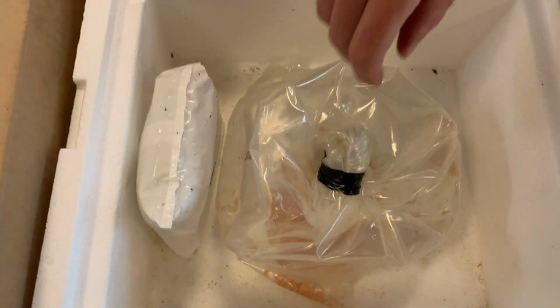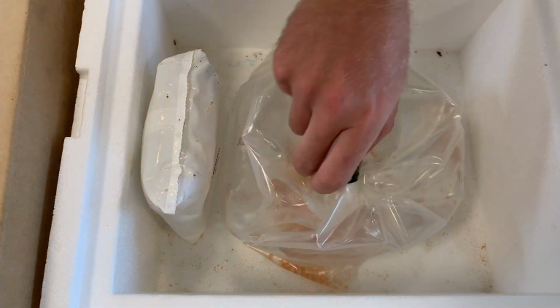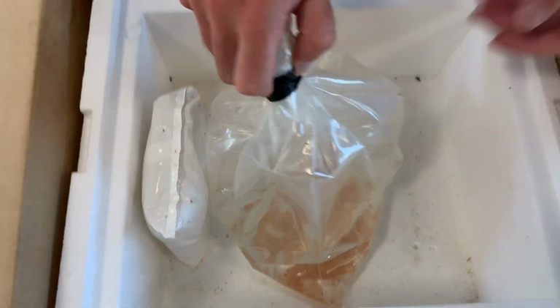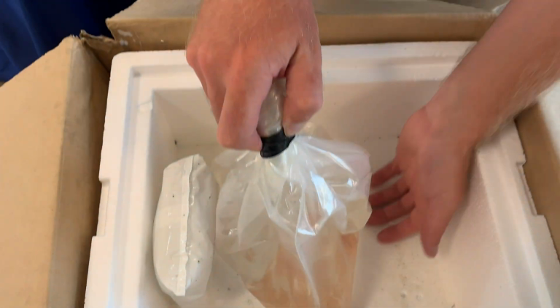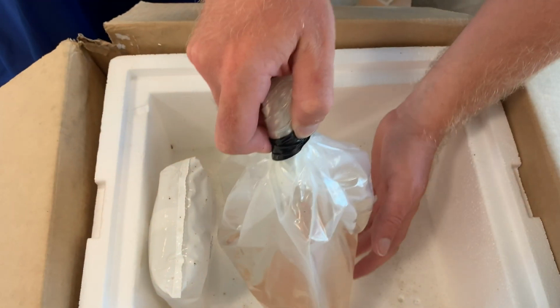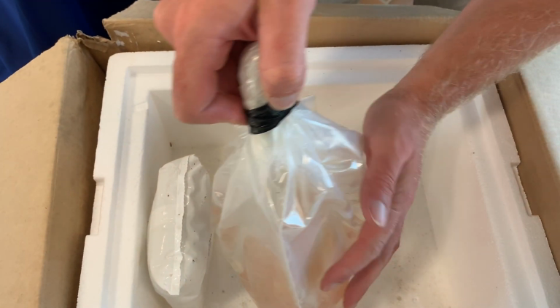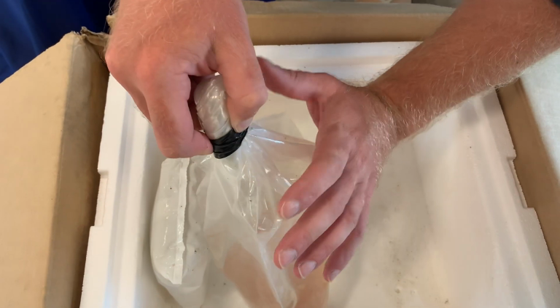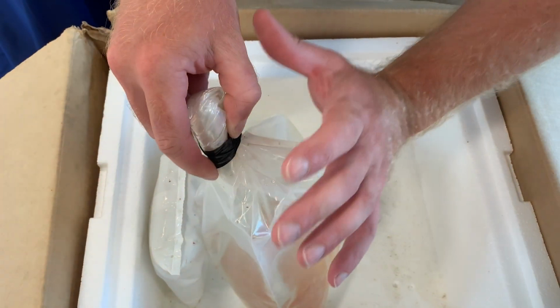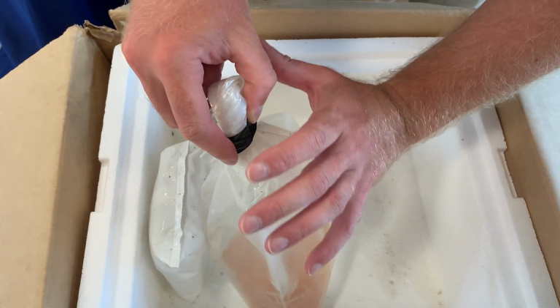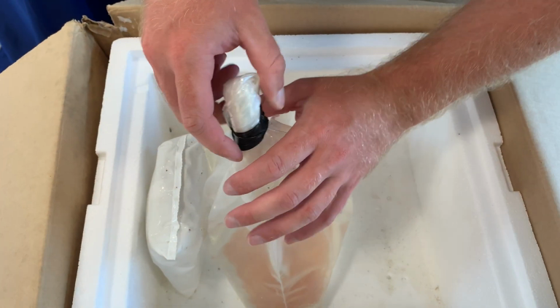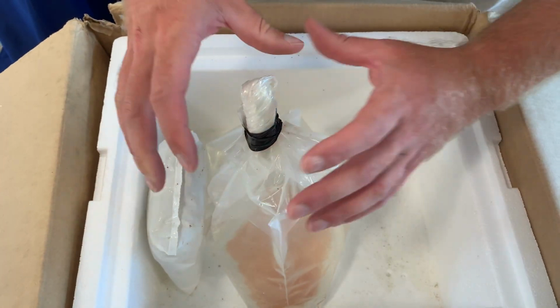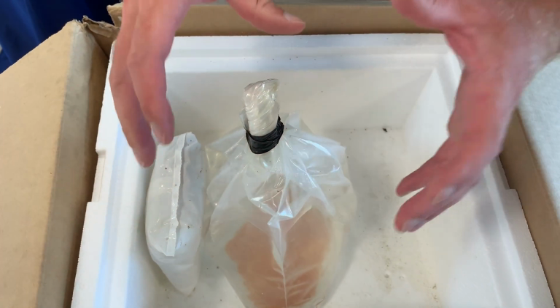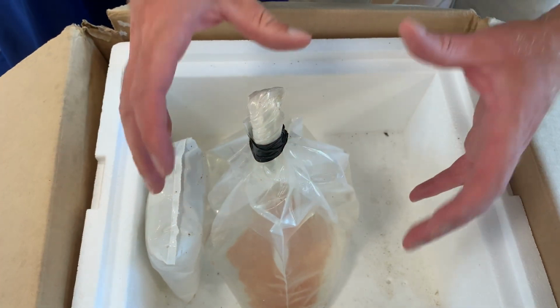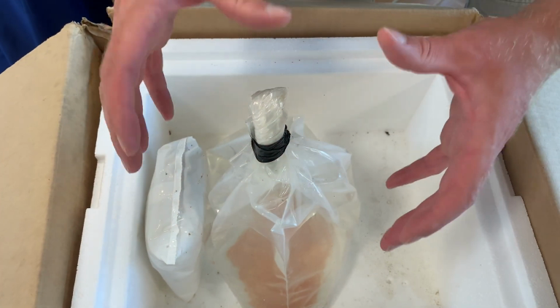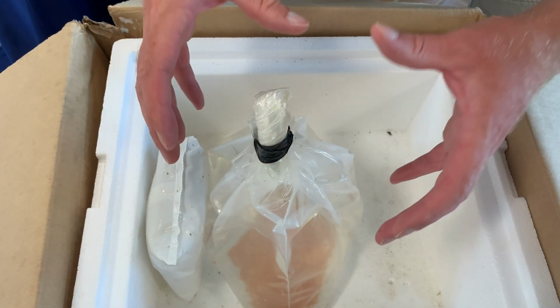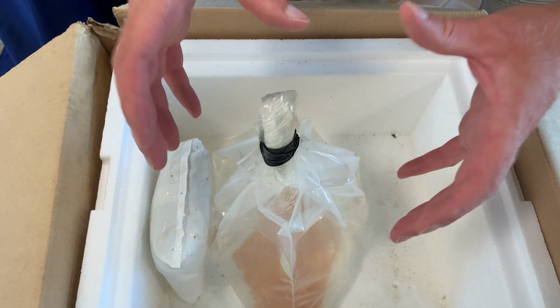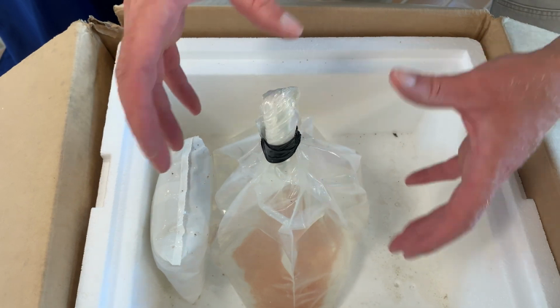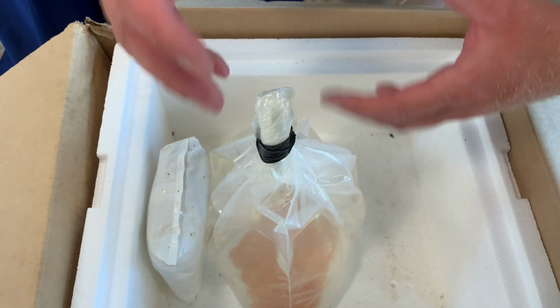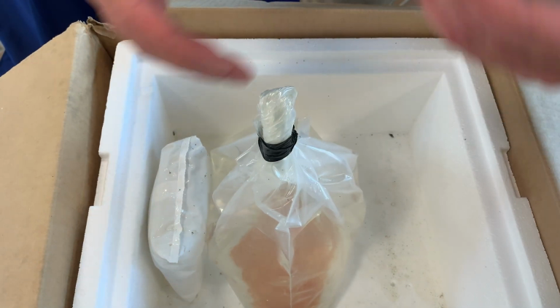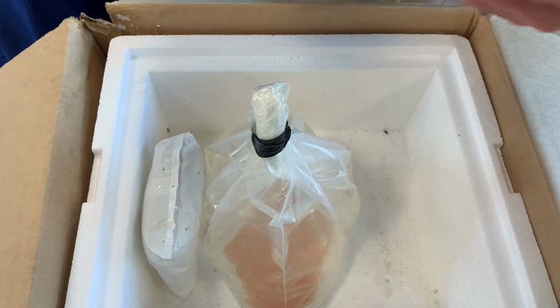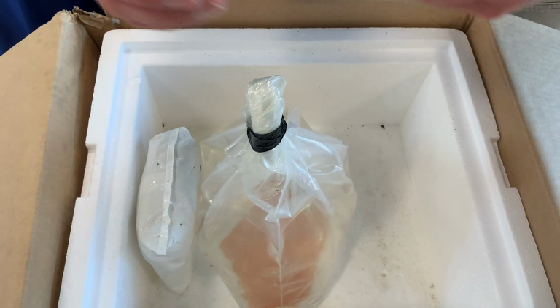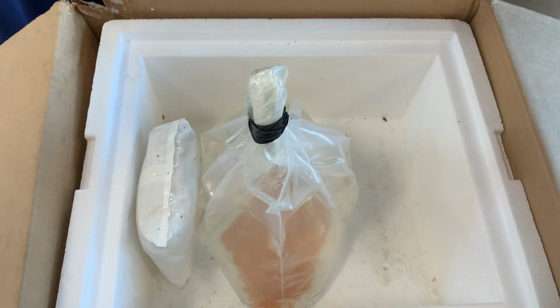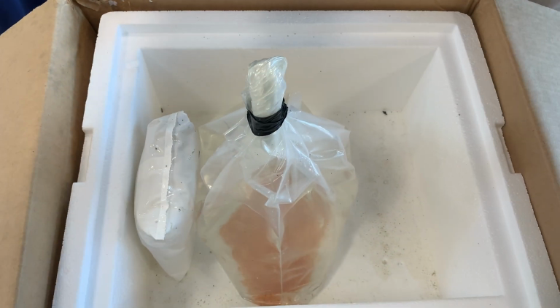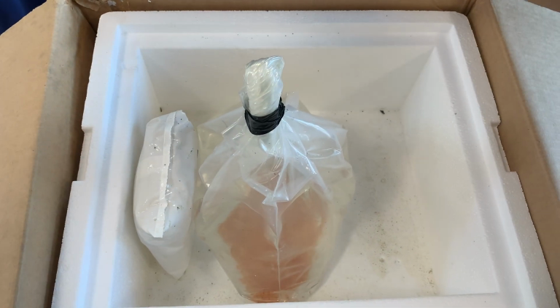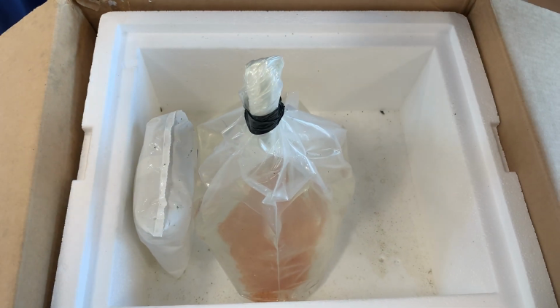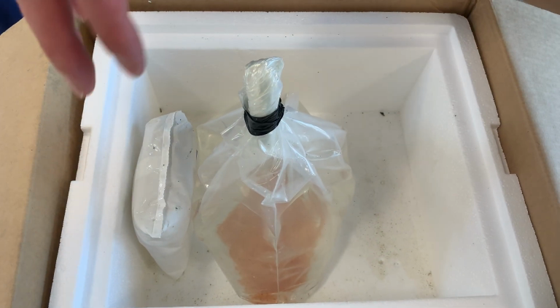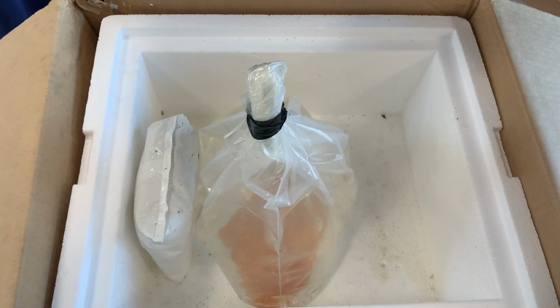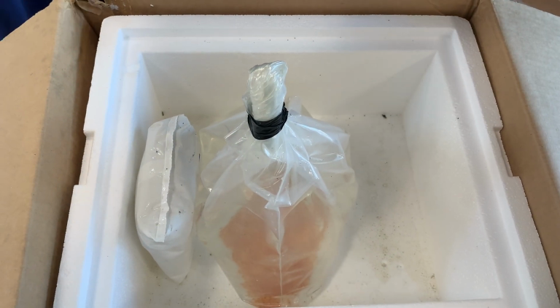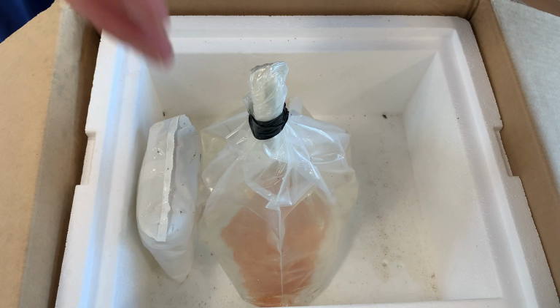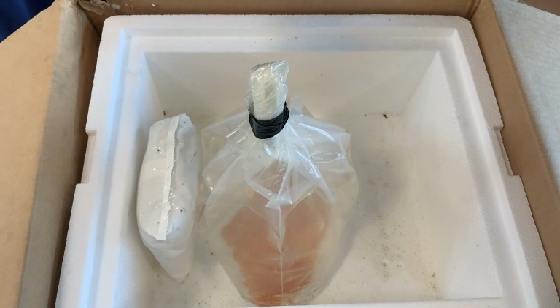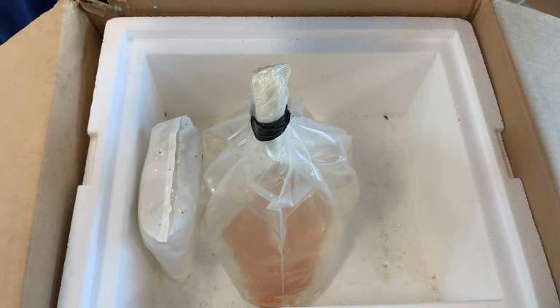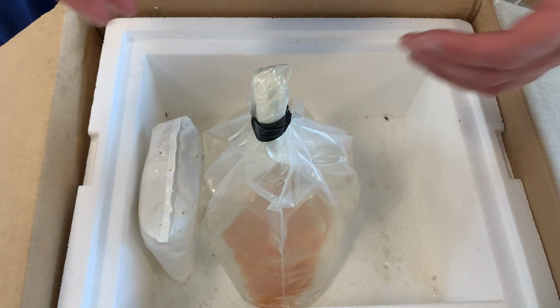Now we have our eggs, and there'll be some oxygen in here because we want to make sure when we package these eggs that we provide them with some oxygen that can diffuse in the water to continue to give these eggs good dissolved oxygen while they're going through the shipping process.